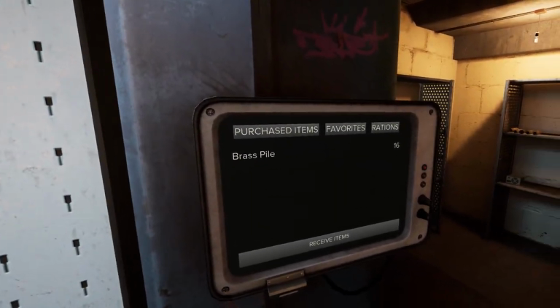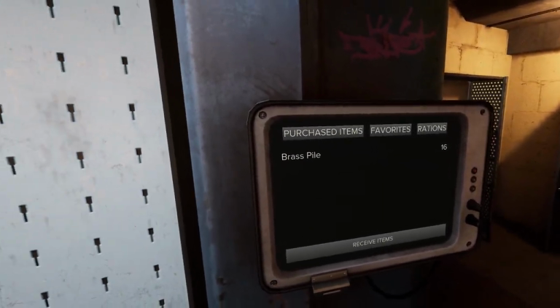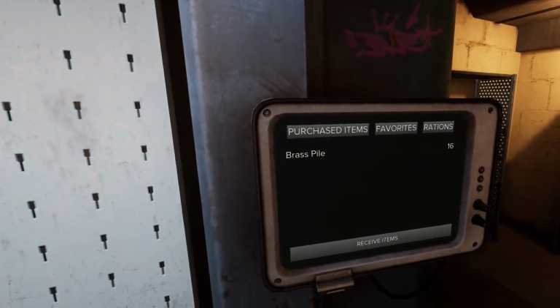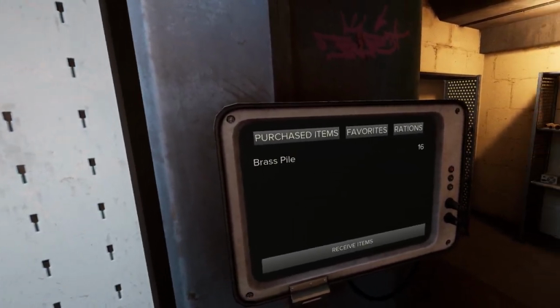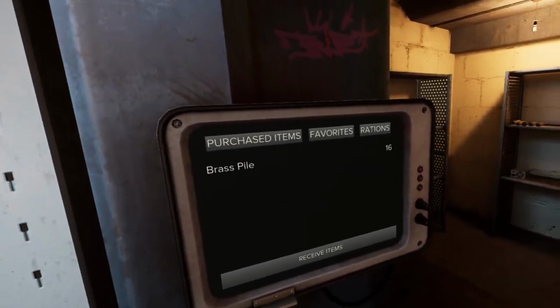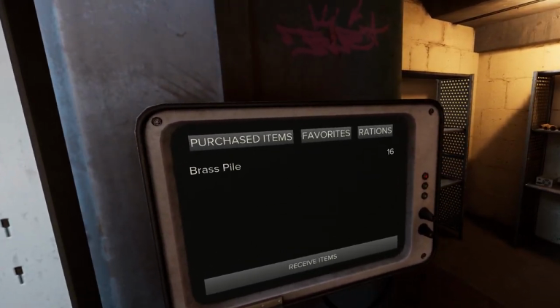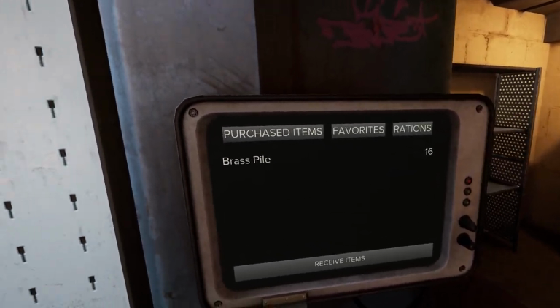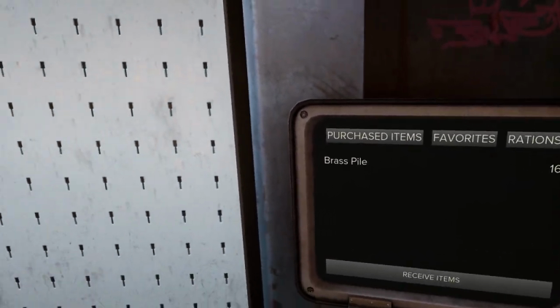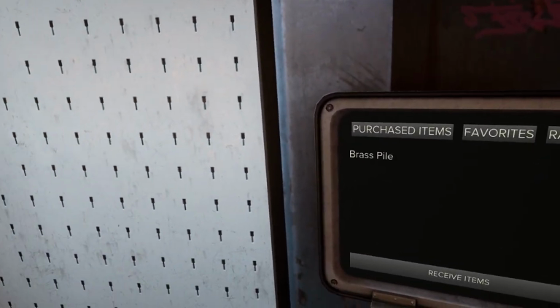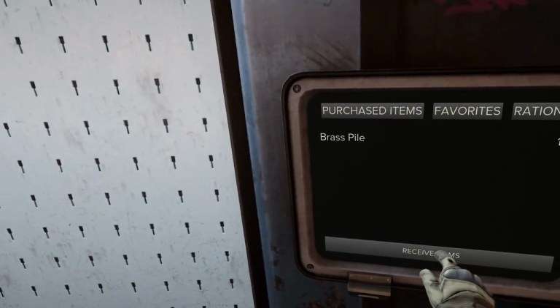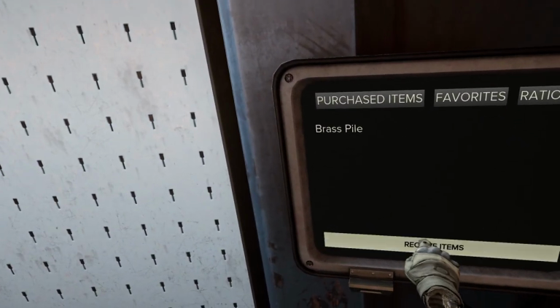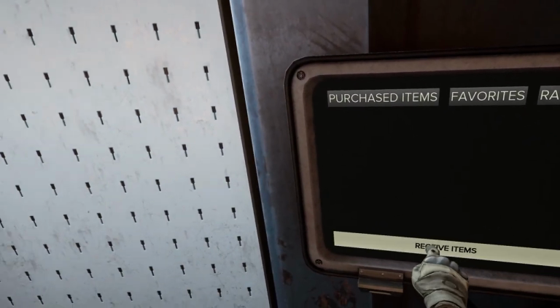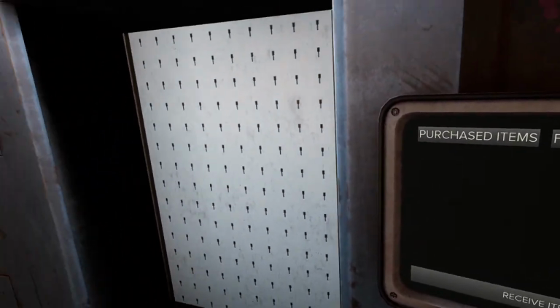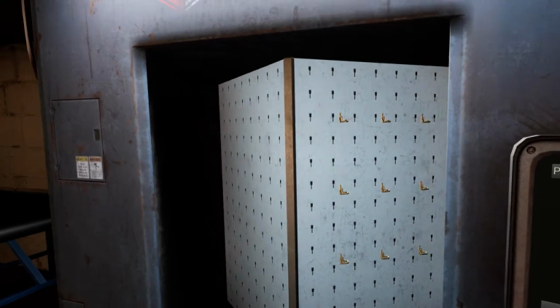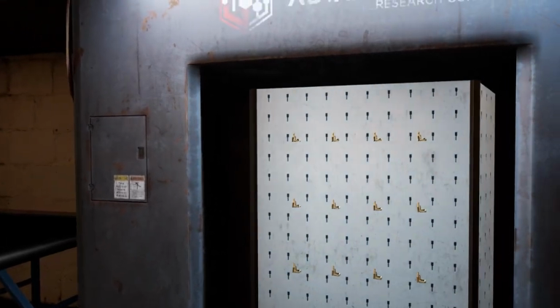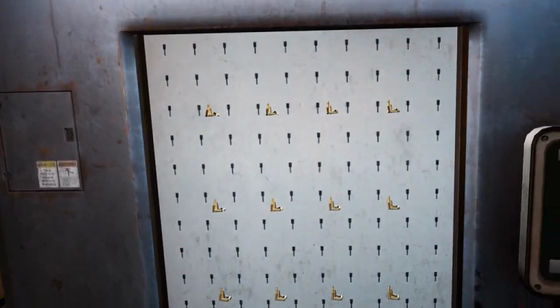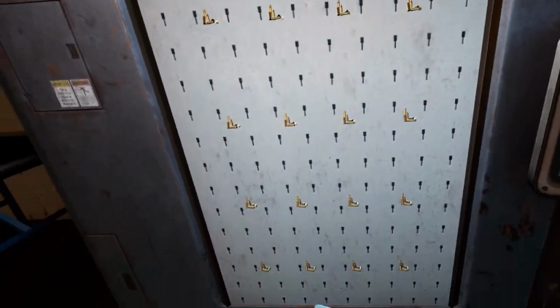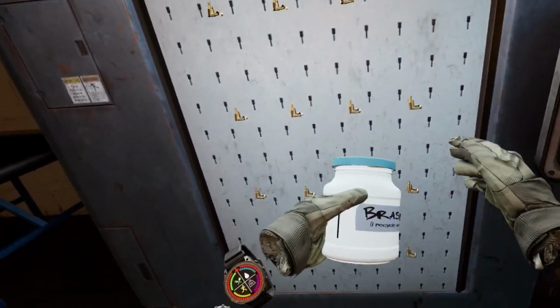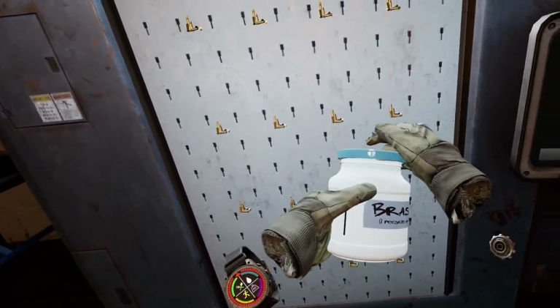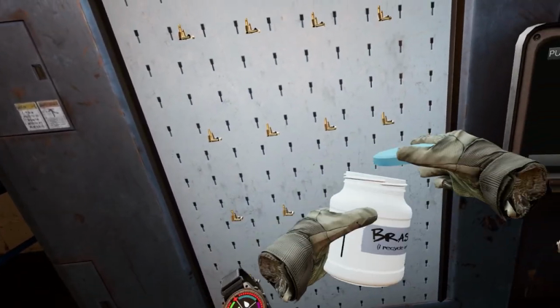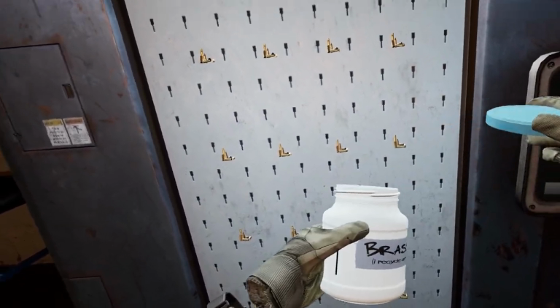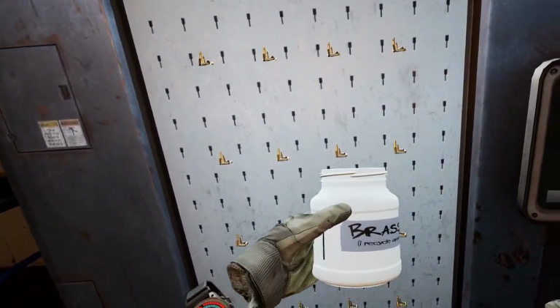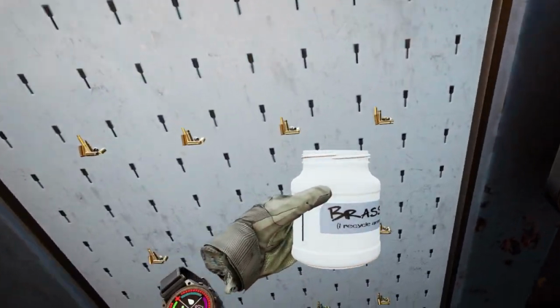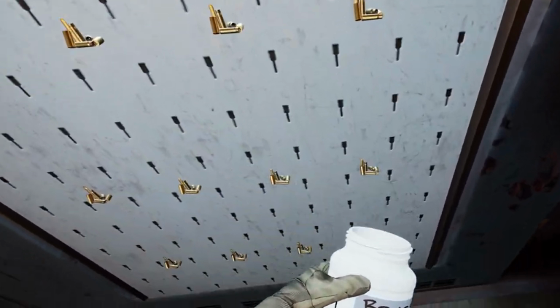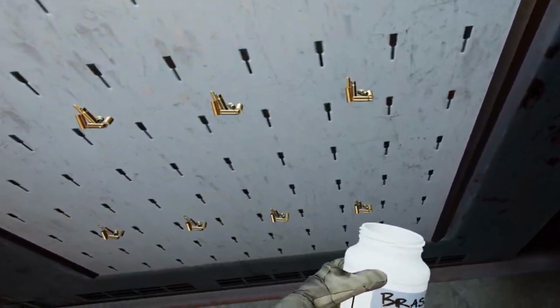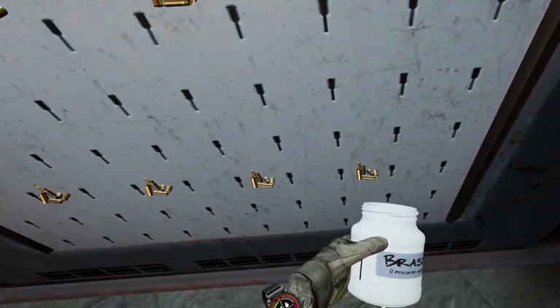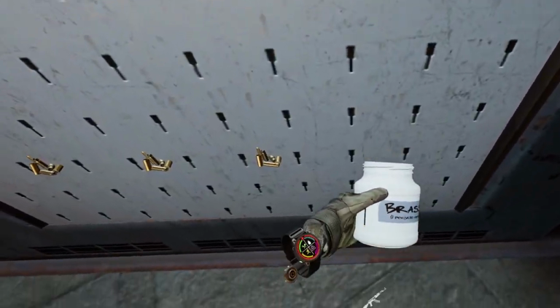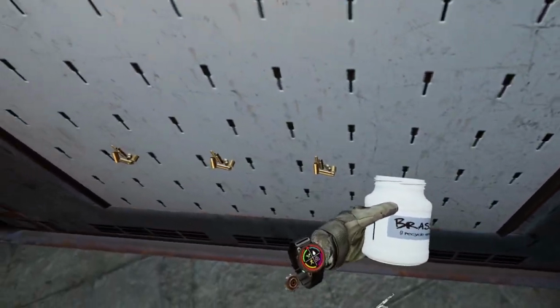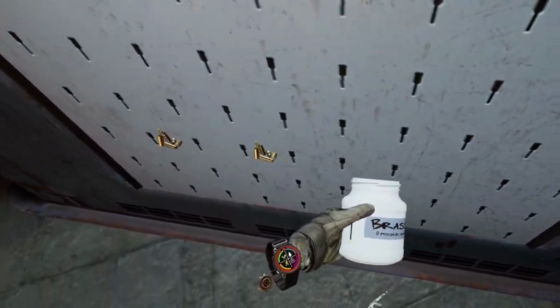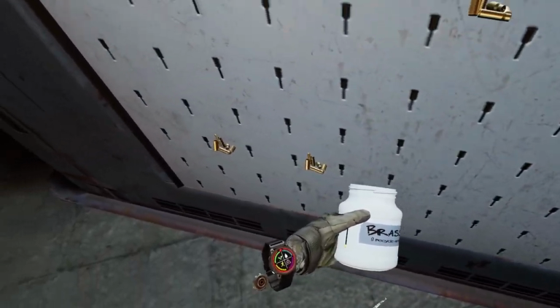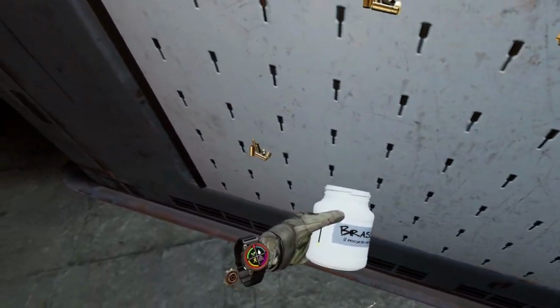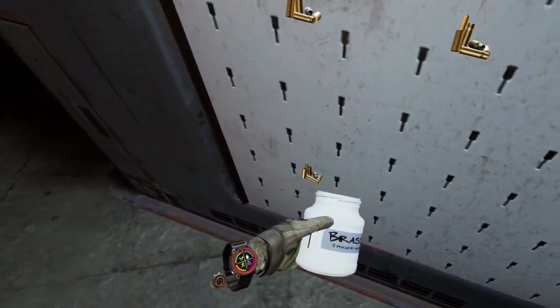If you buy a bunch of brass piles at the market, it can be a real pain to collect them all. So instead, grab a jar and you can vacuum them up instead of grabbing them one by one.